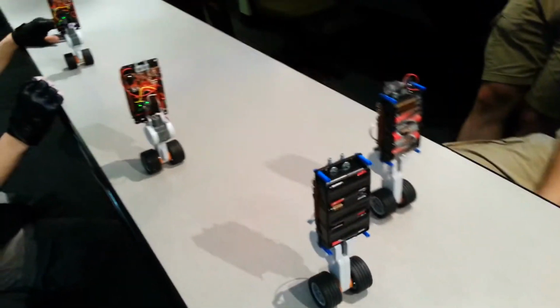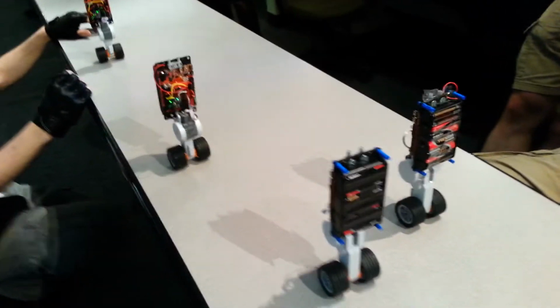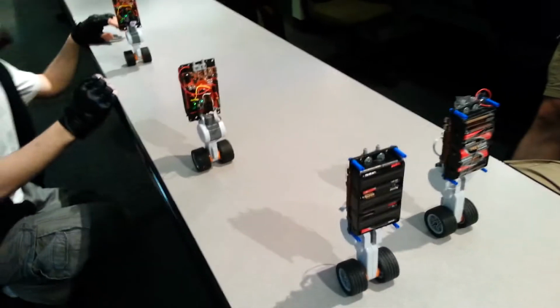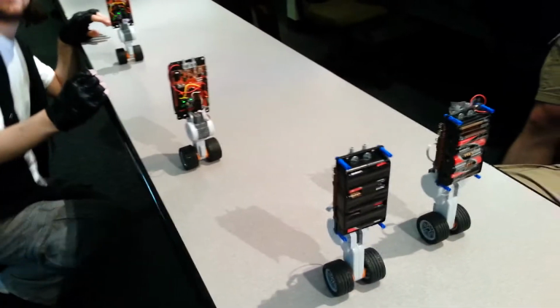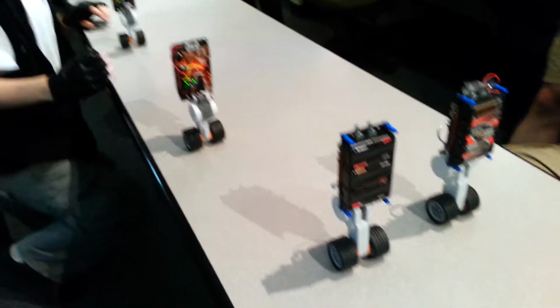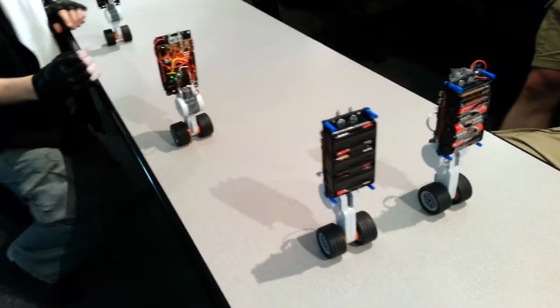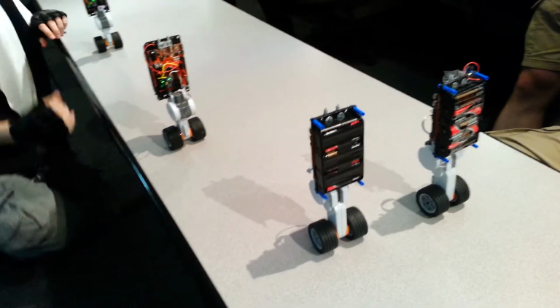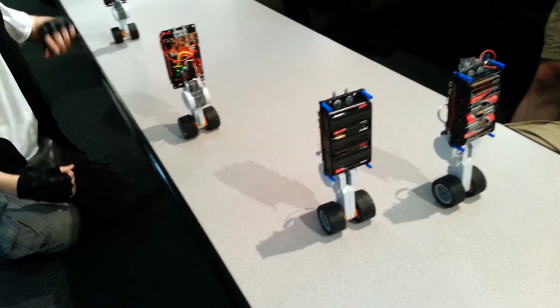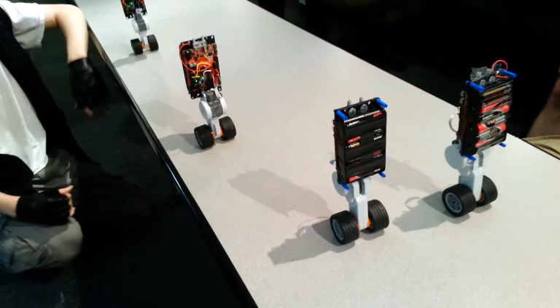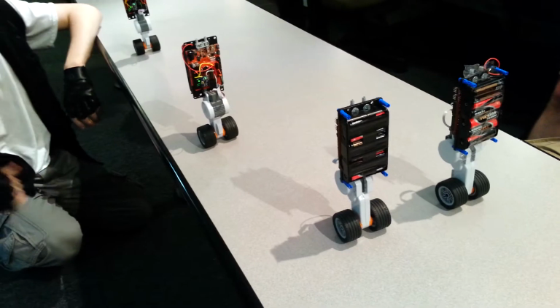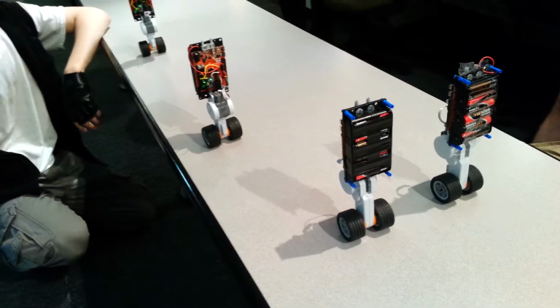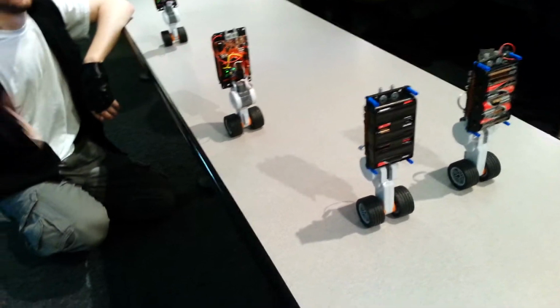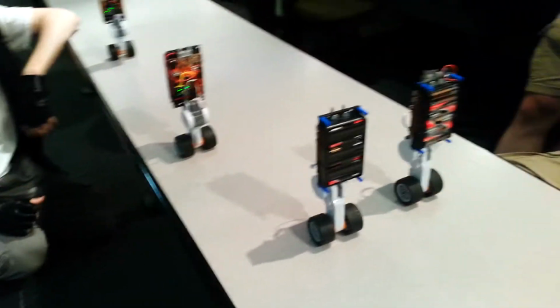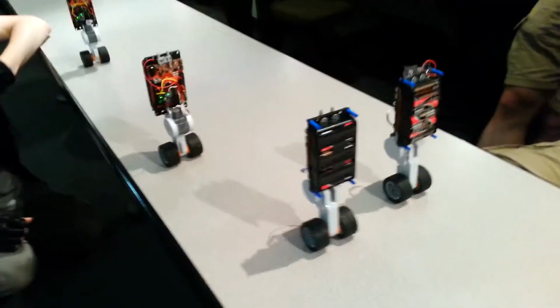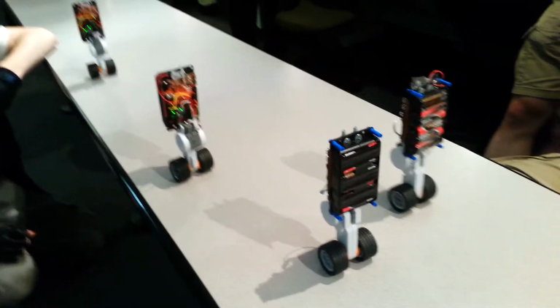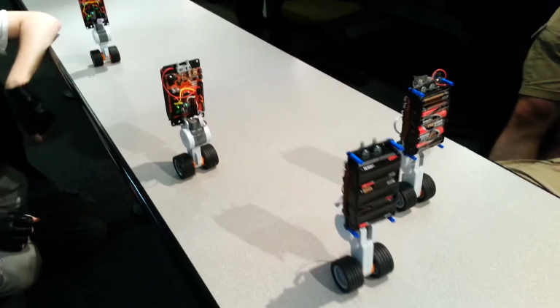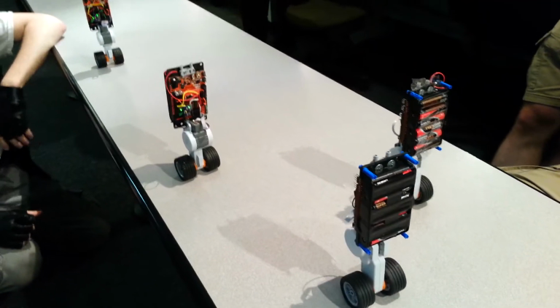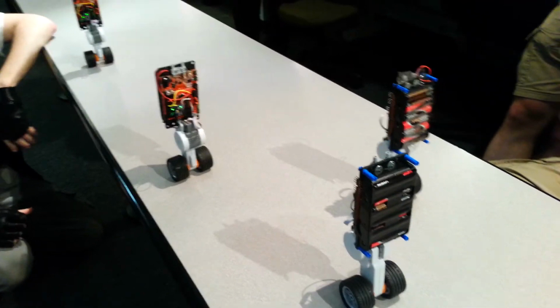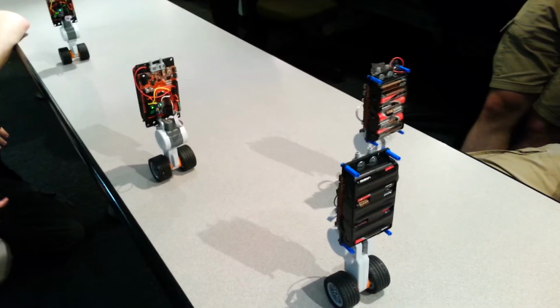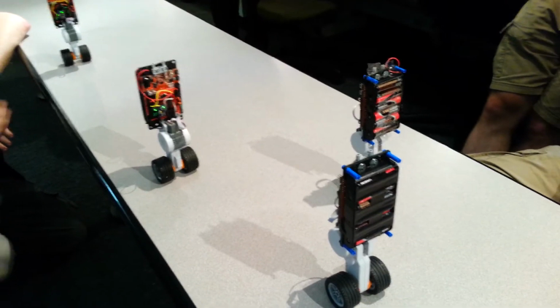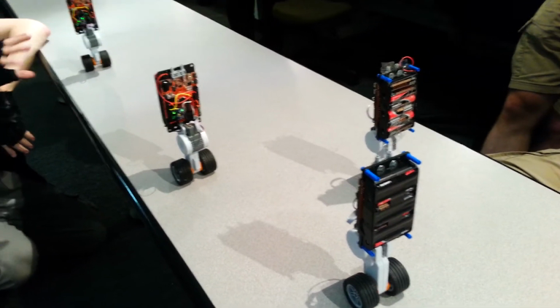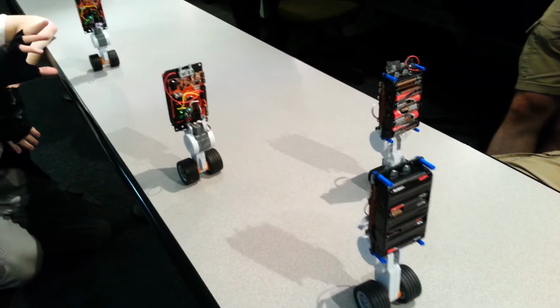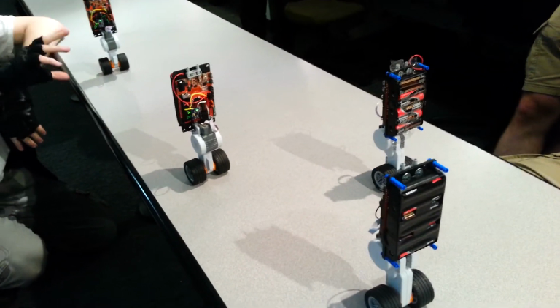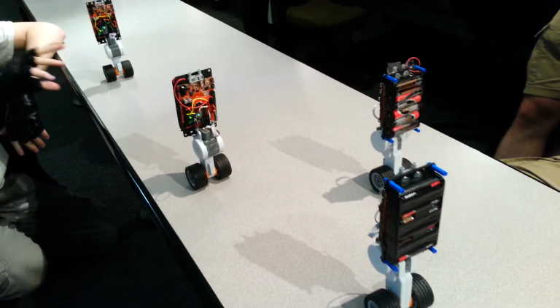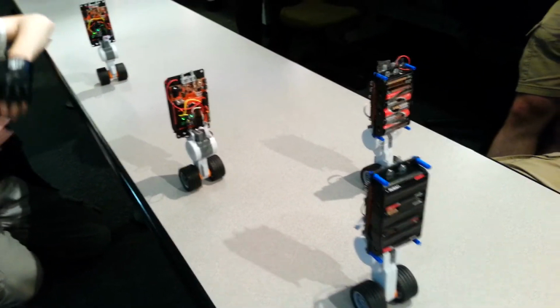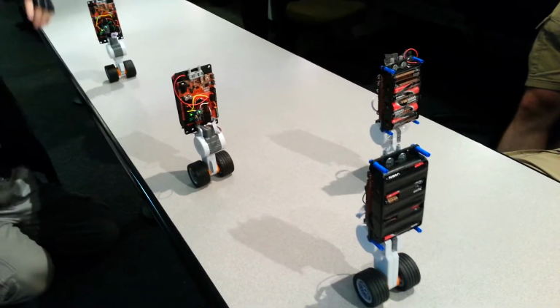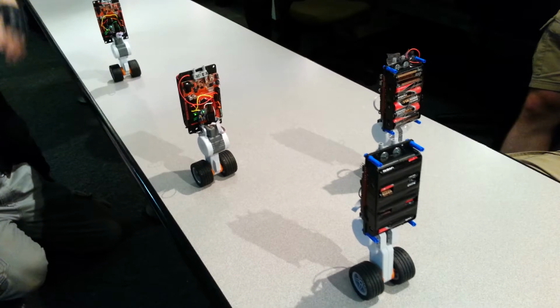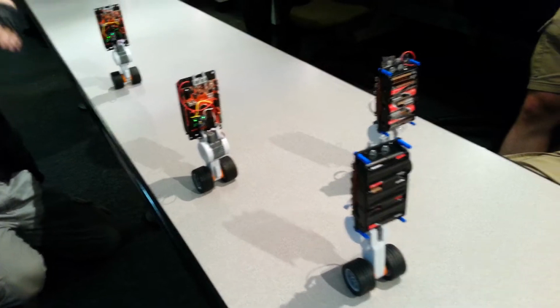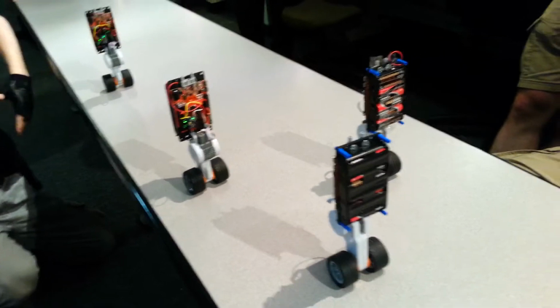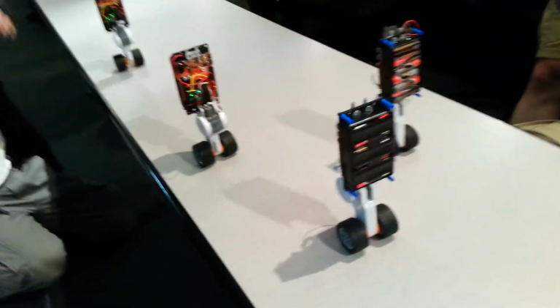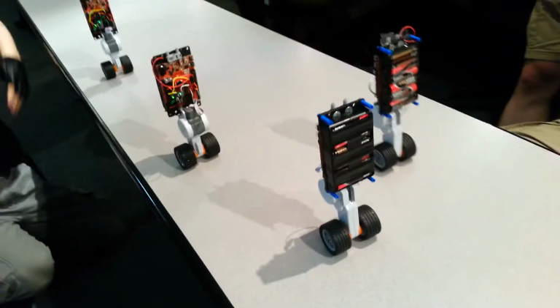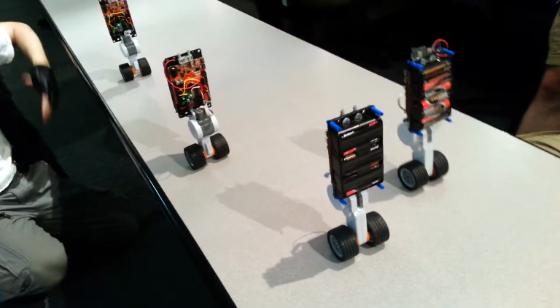I saw a video from the FIRST Robotics contest out in St. Louis. I had some friends who went there. They had an inverted pendulum like this that also had arms that were moving consistently.